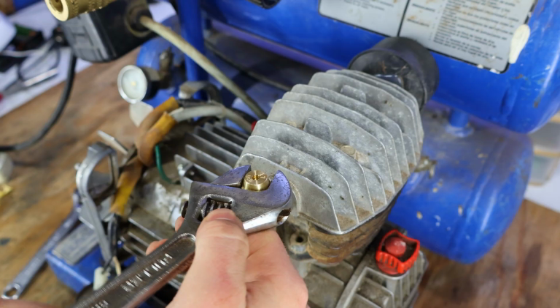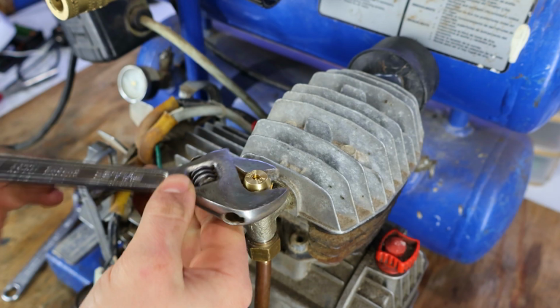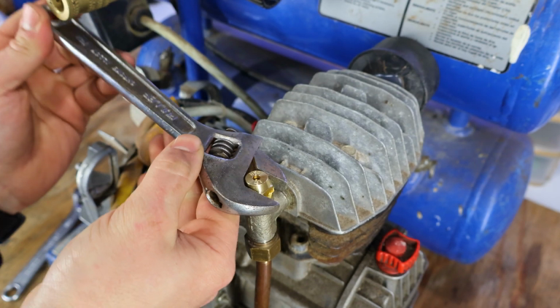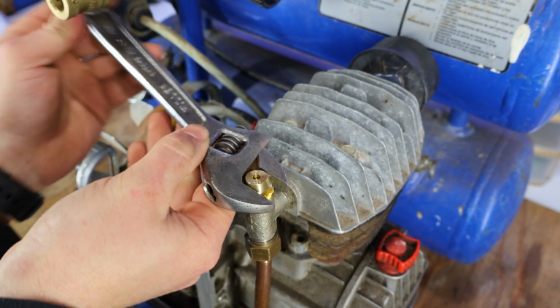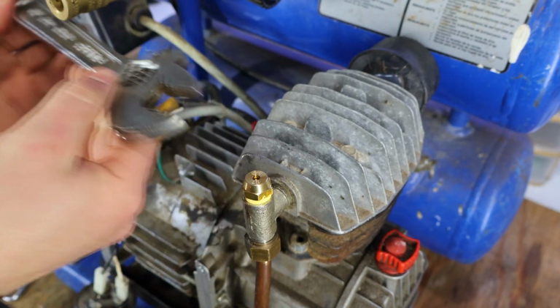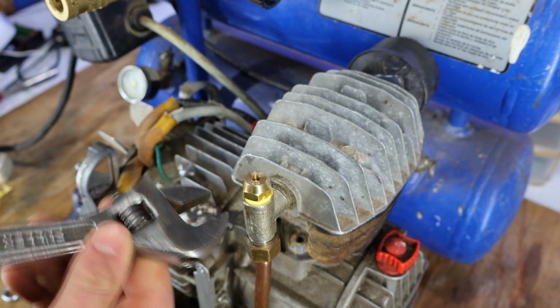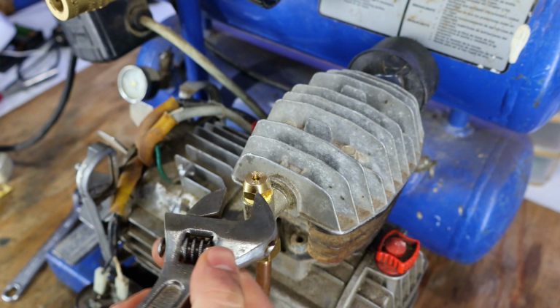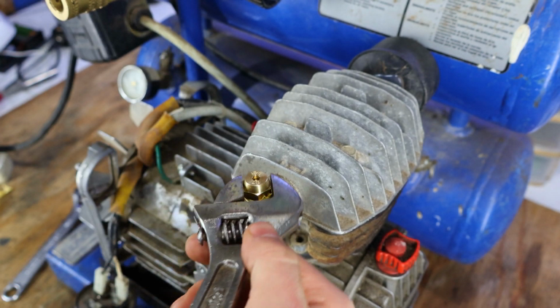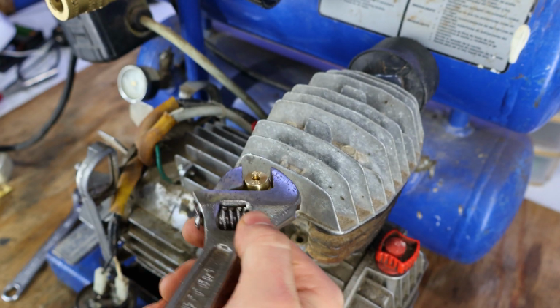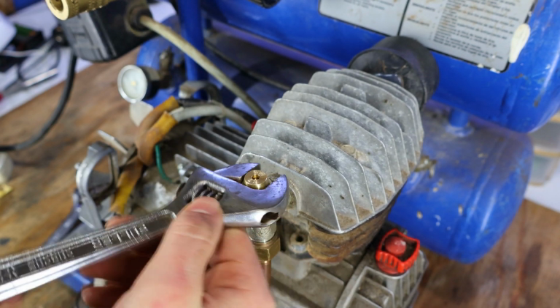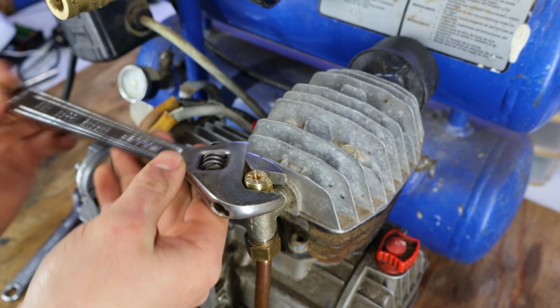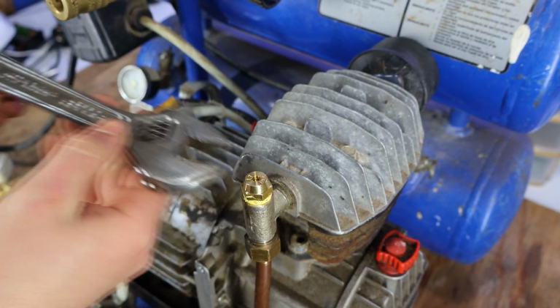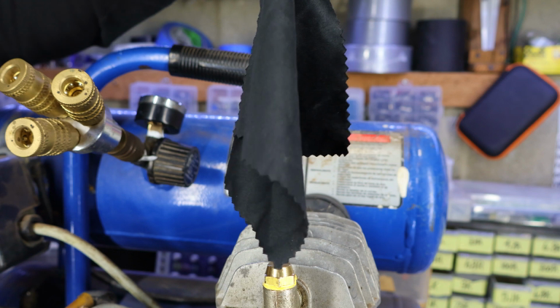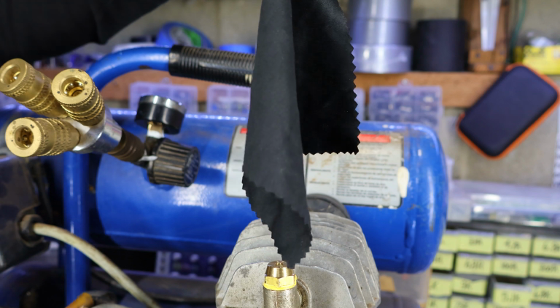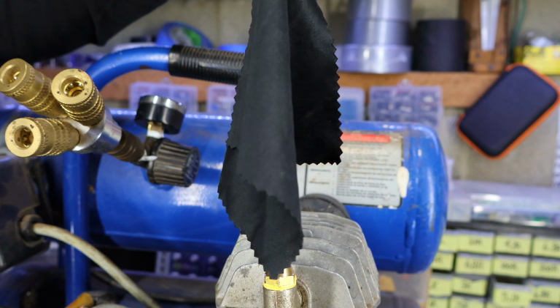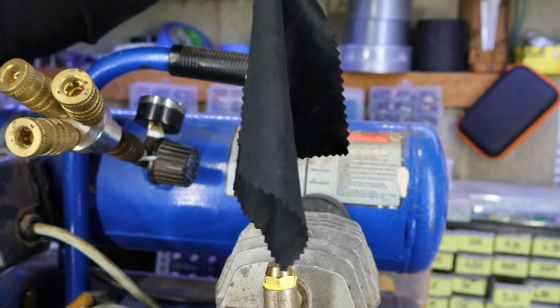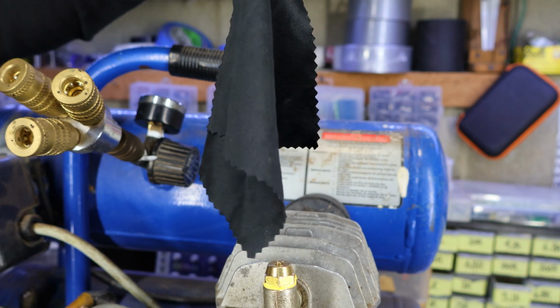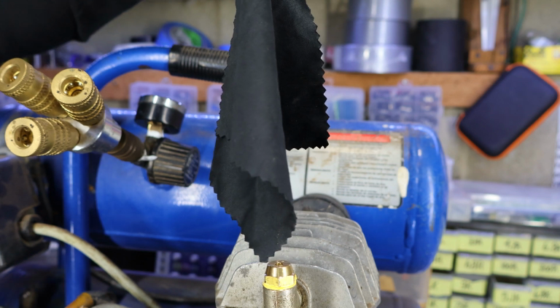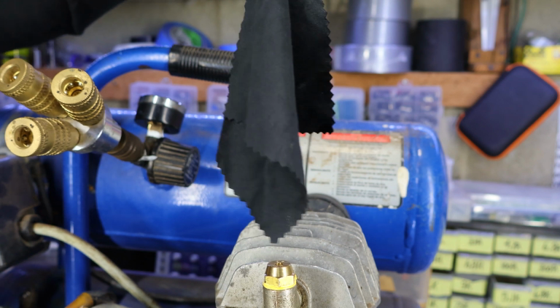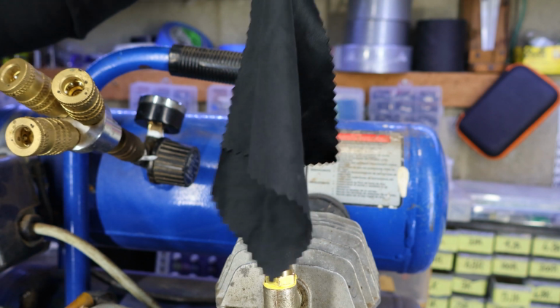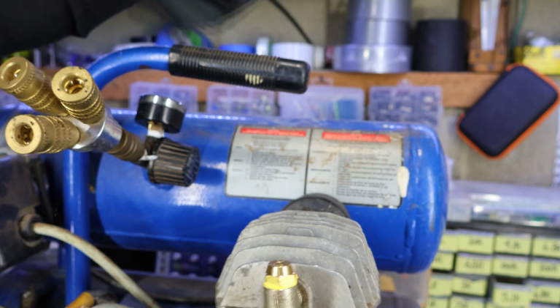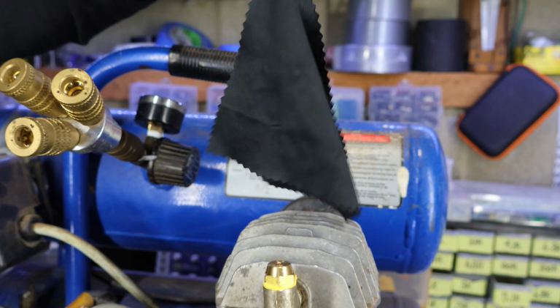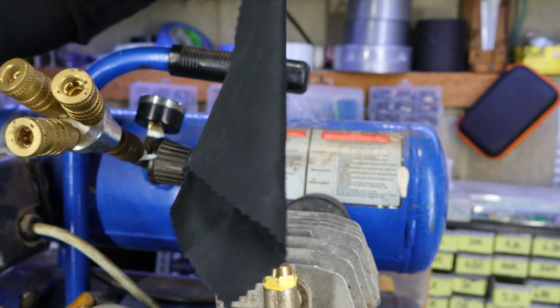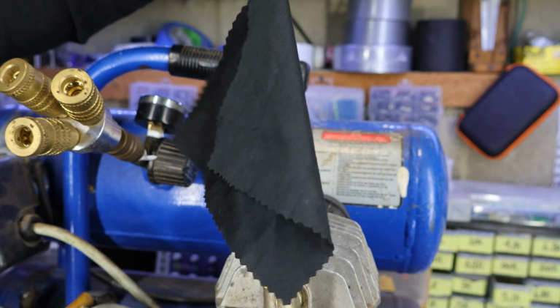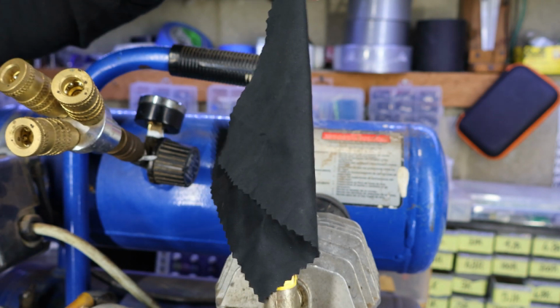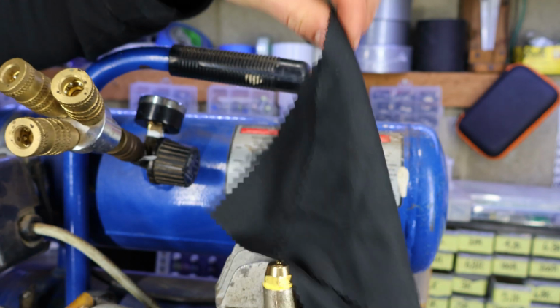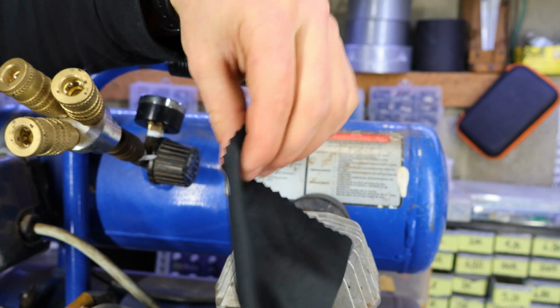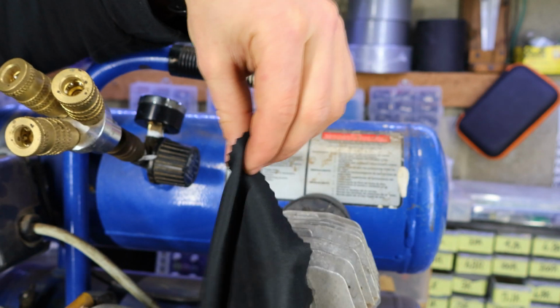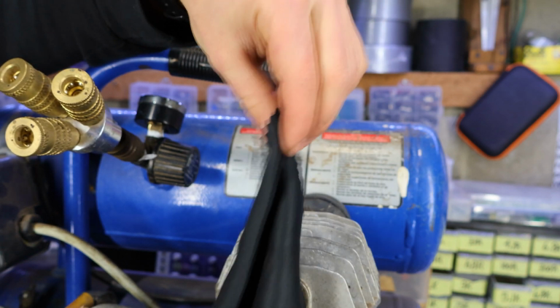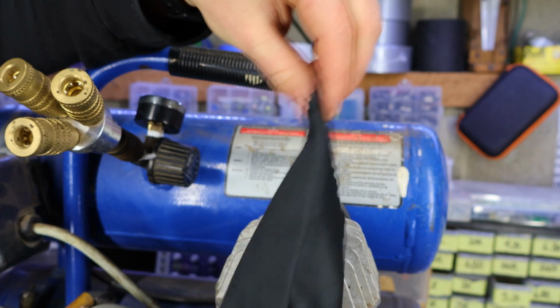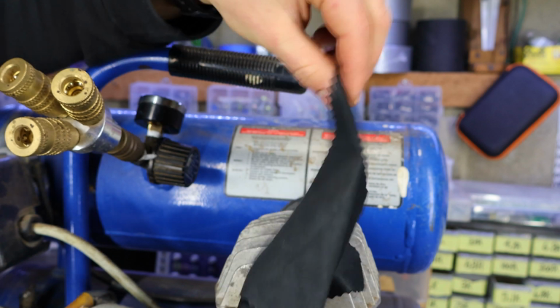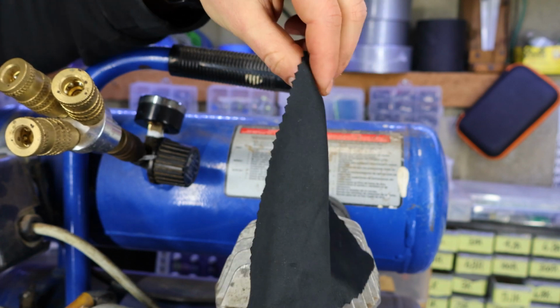After about a second, the compressor already reached a sustainable RPM and seals itself shut, allowing the compressor to efficiently fill itself up without any leaks.